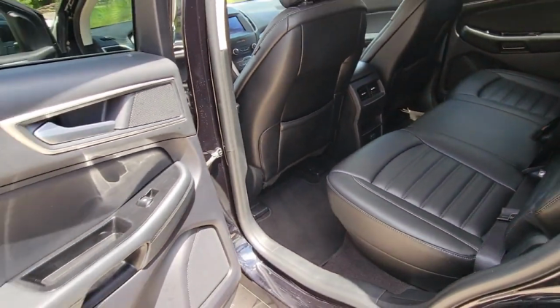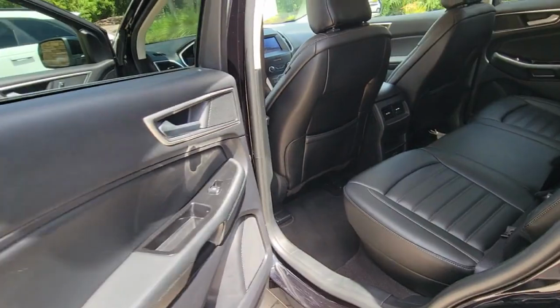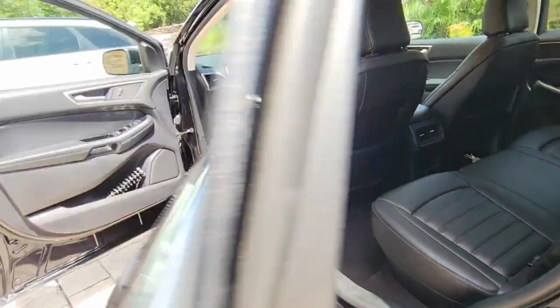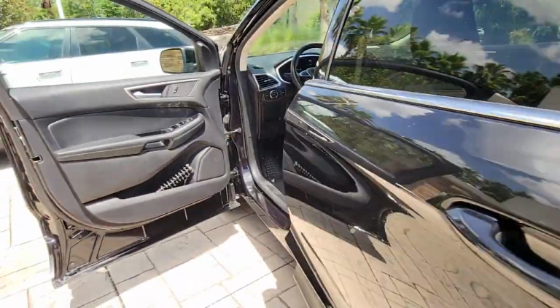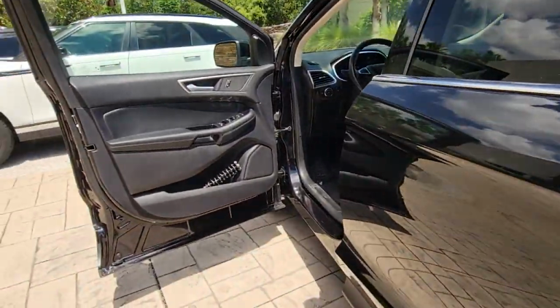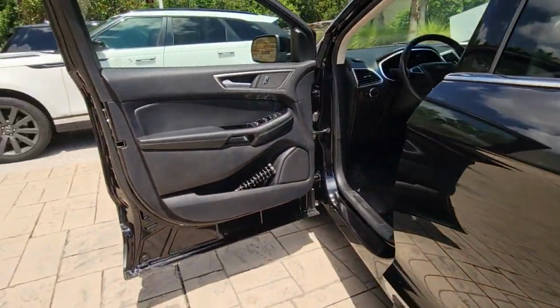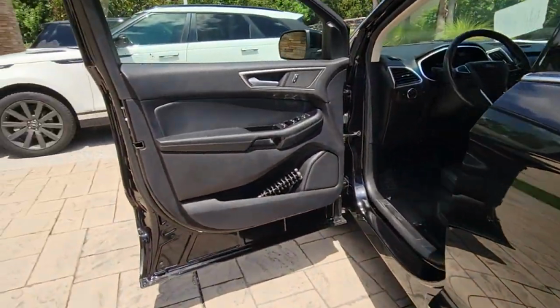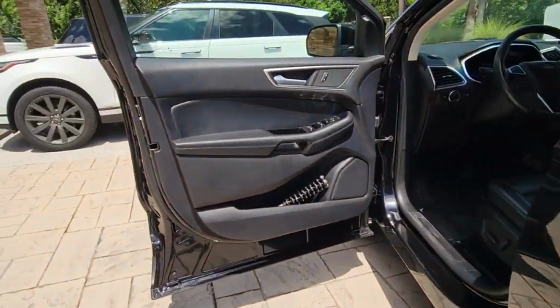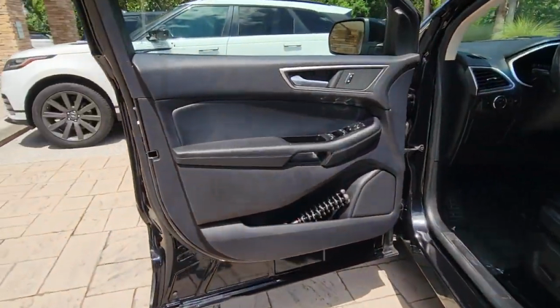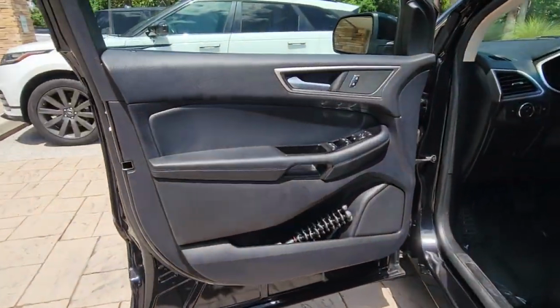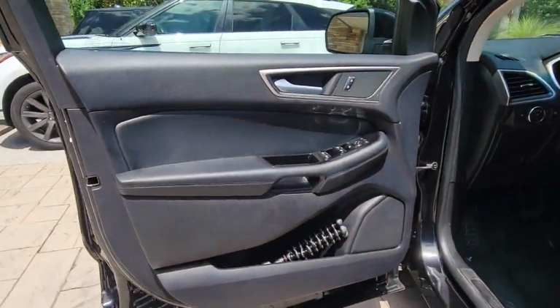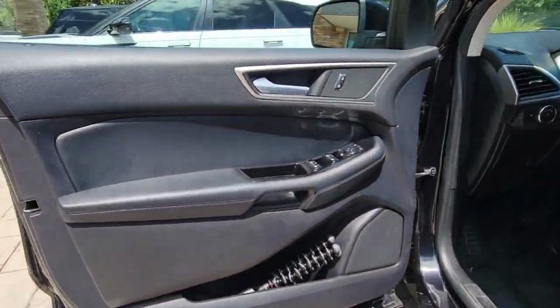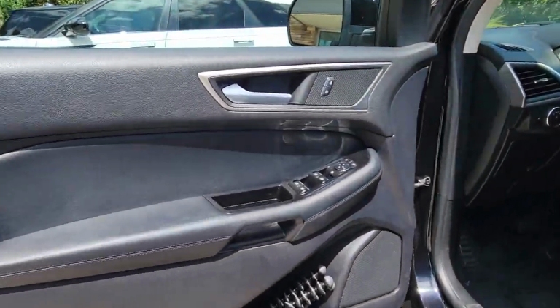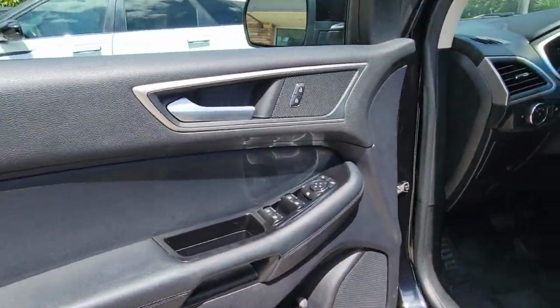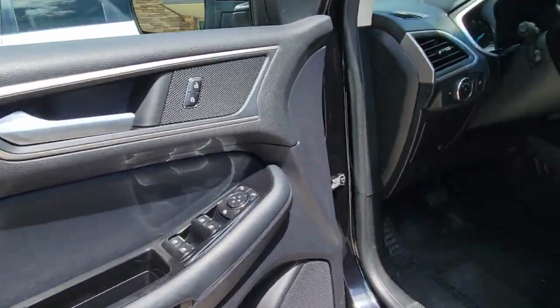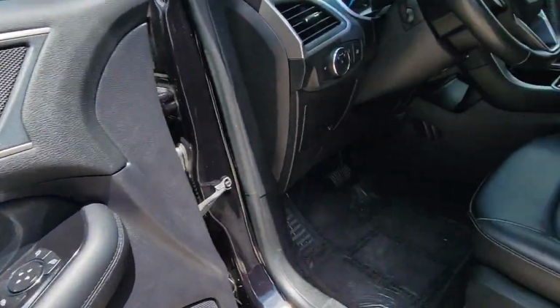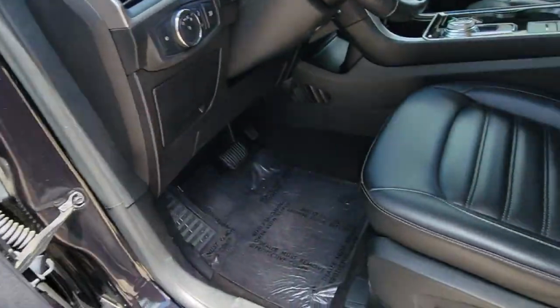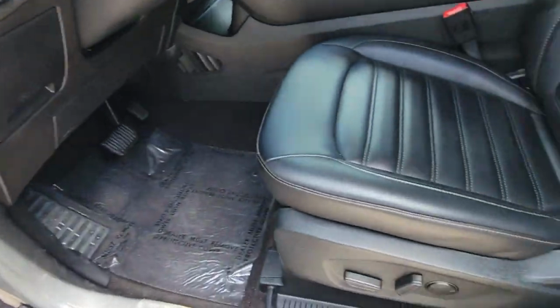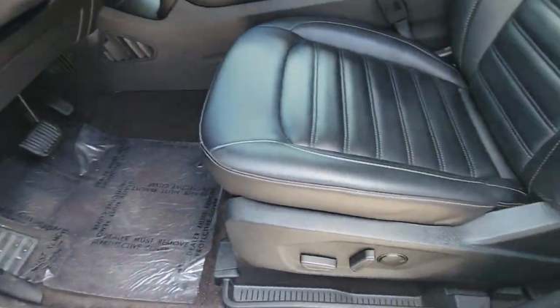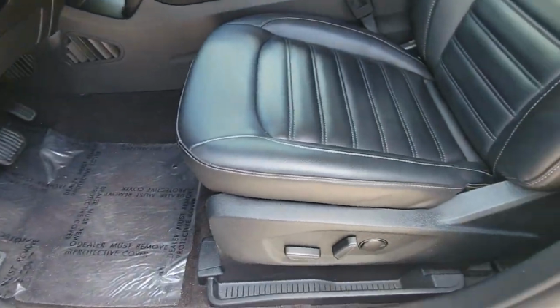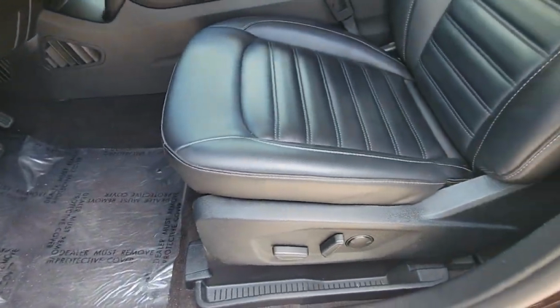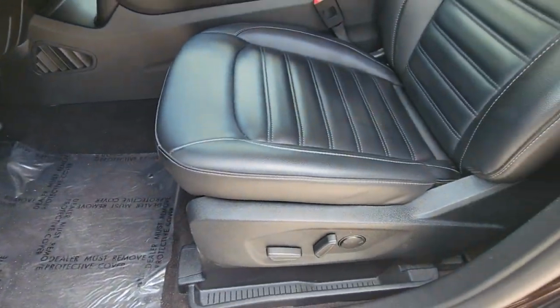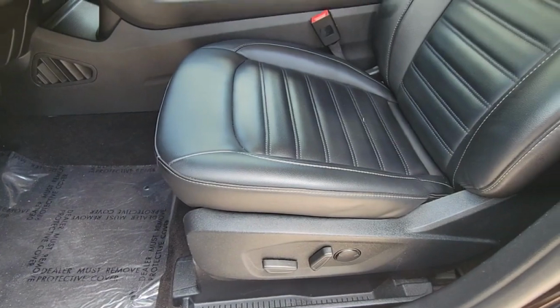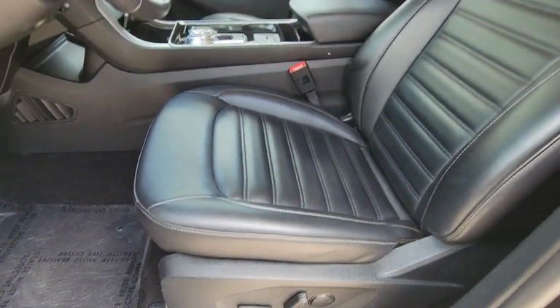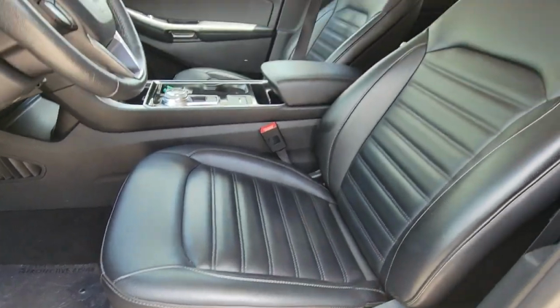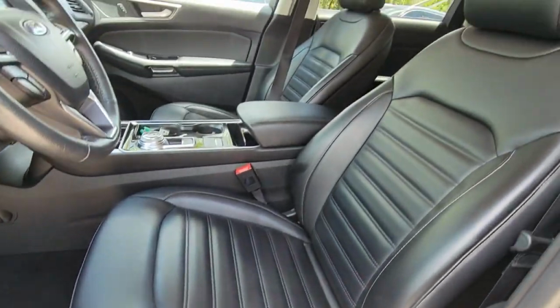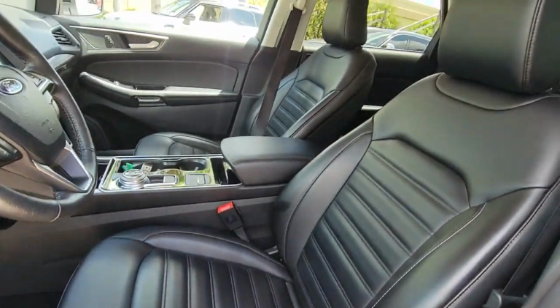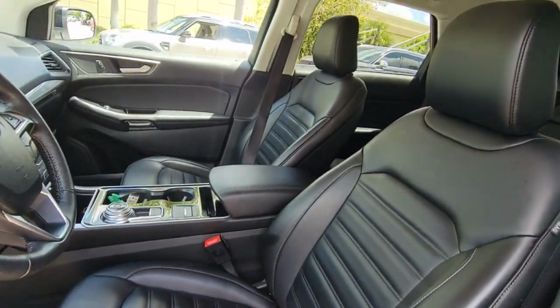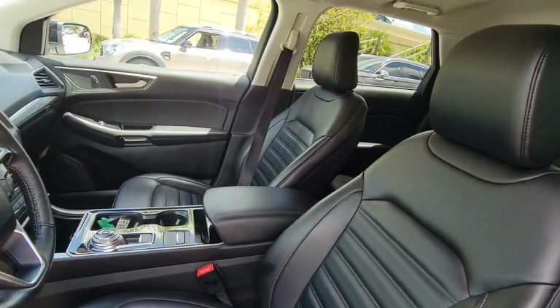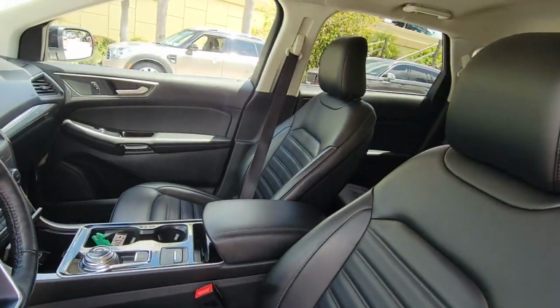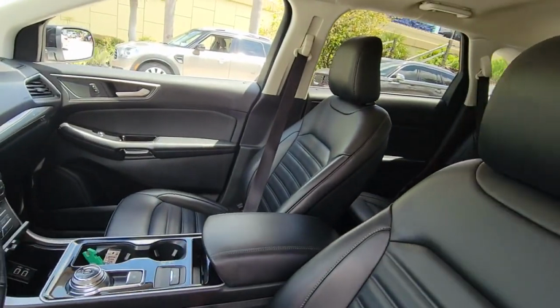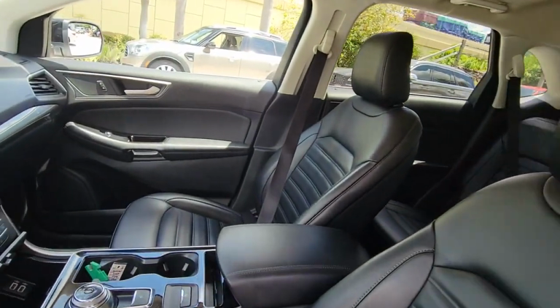See how luxurious sporty can be. Take this sleek Edge out for a road test. Our professional staff looks forward to giving you excellent service.